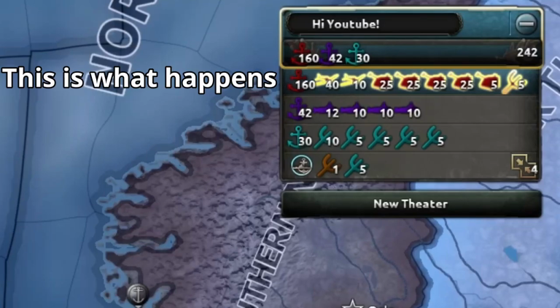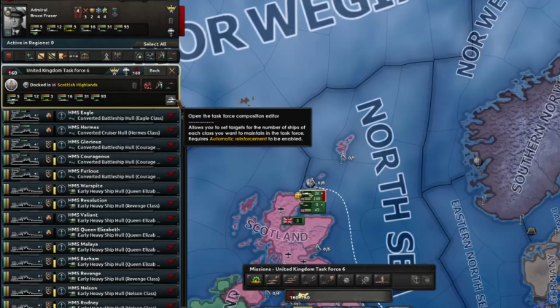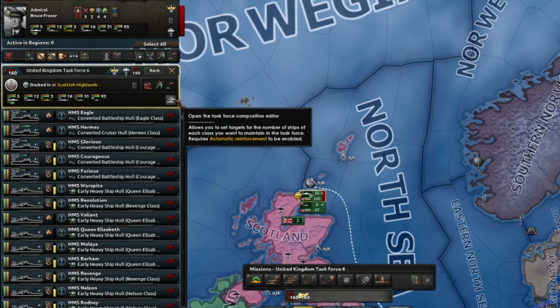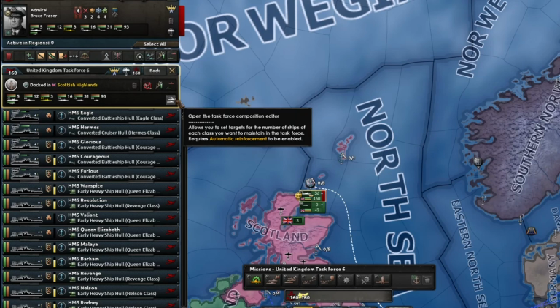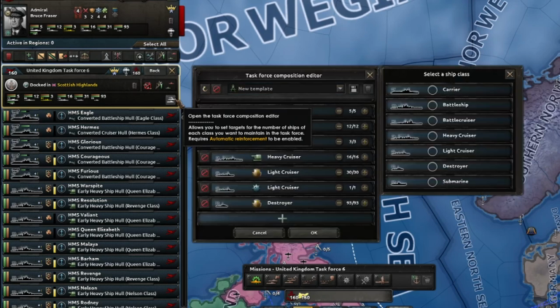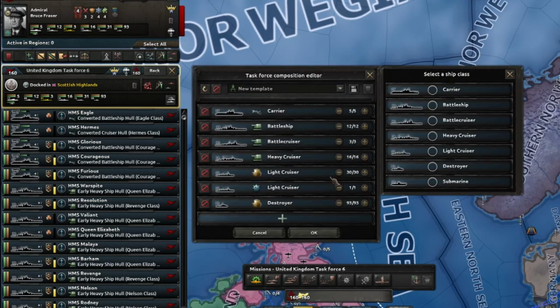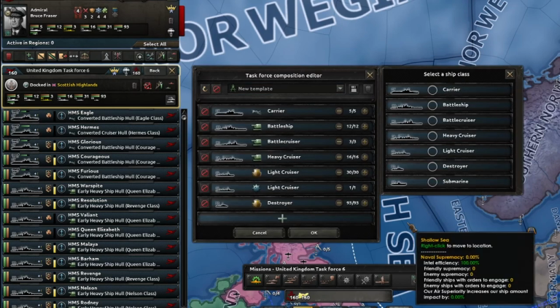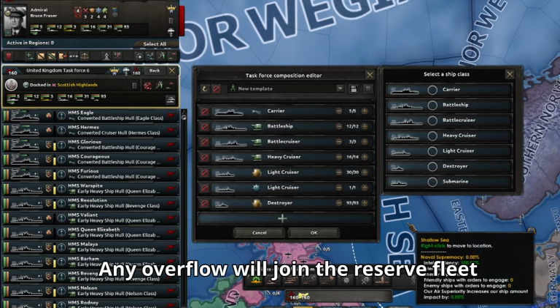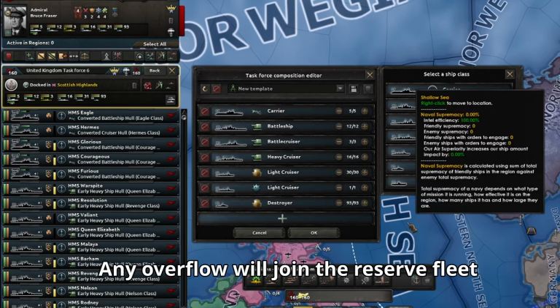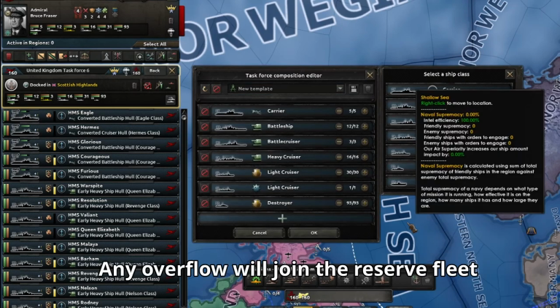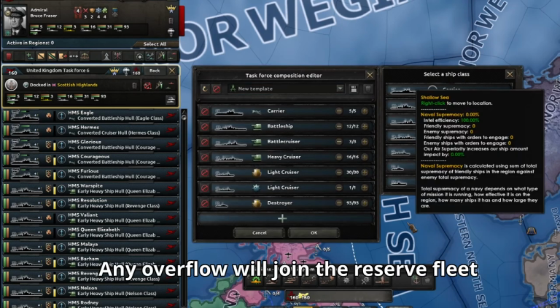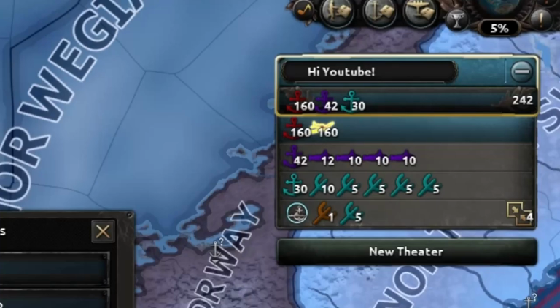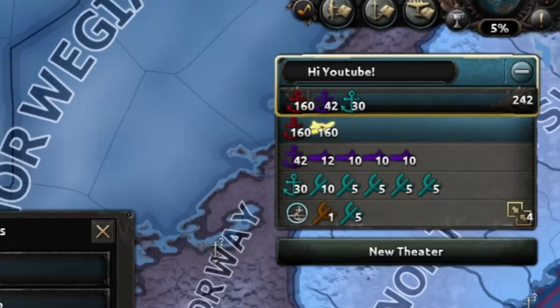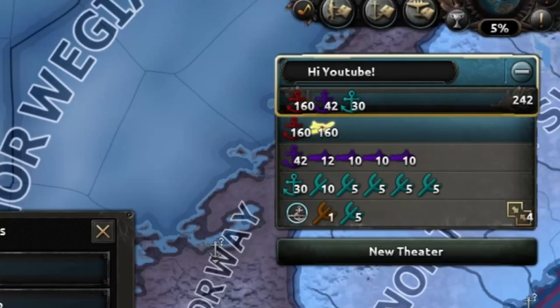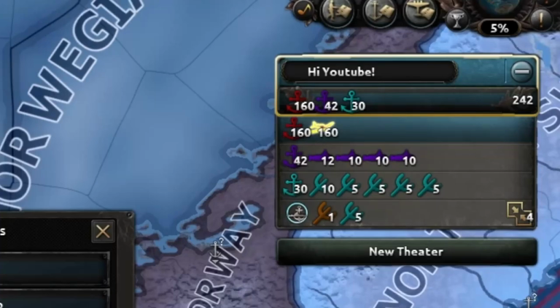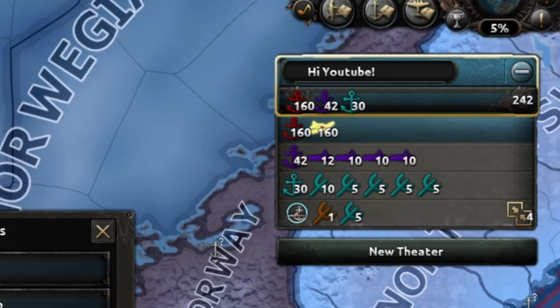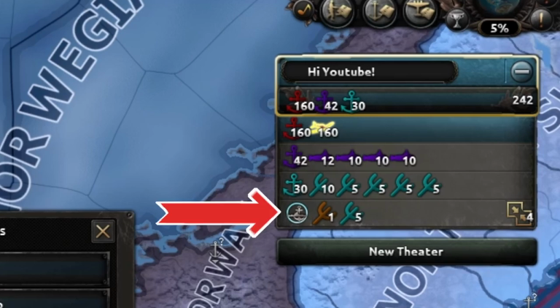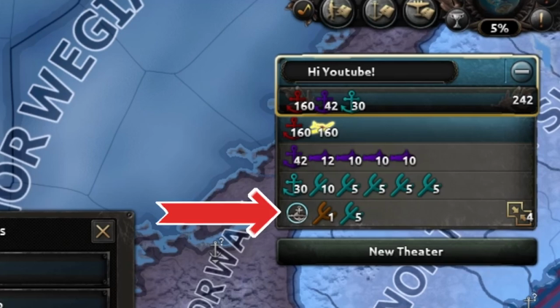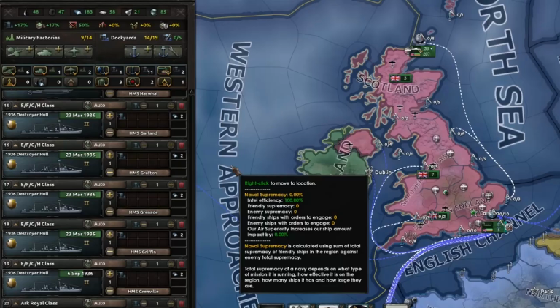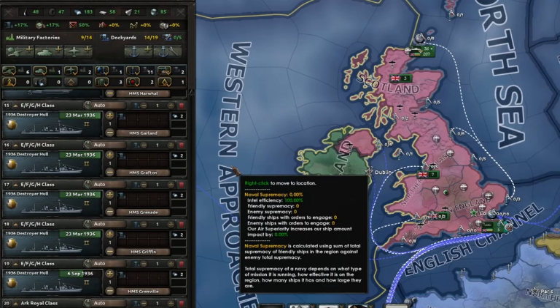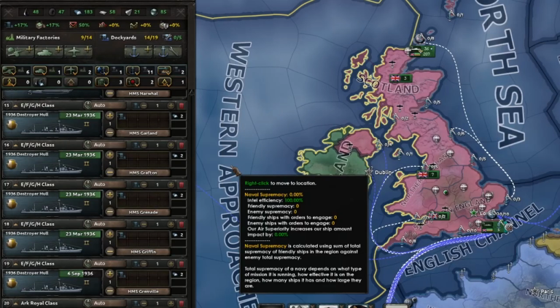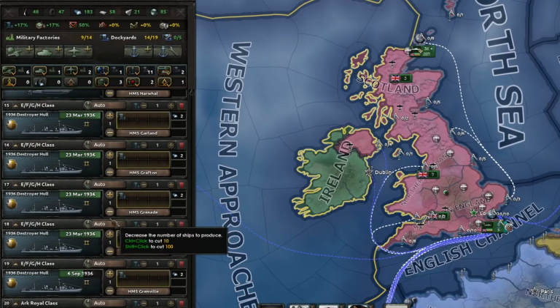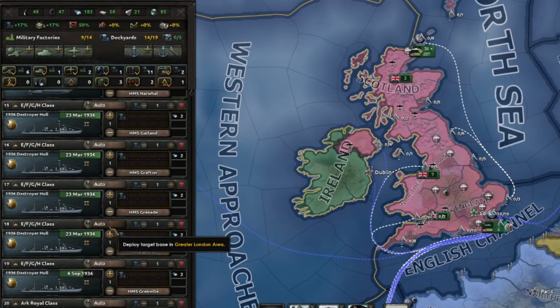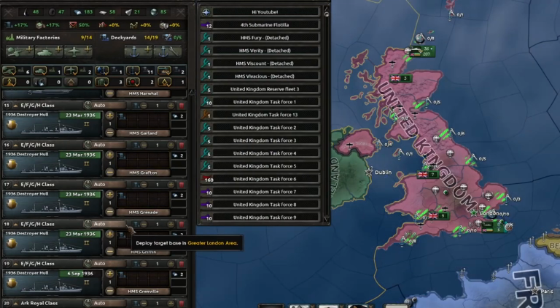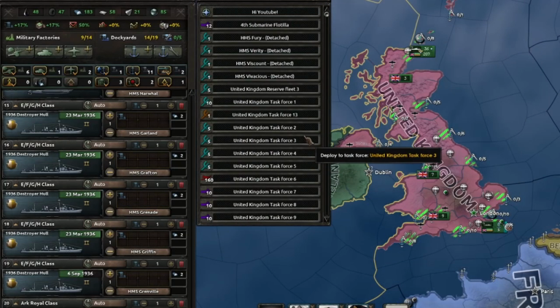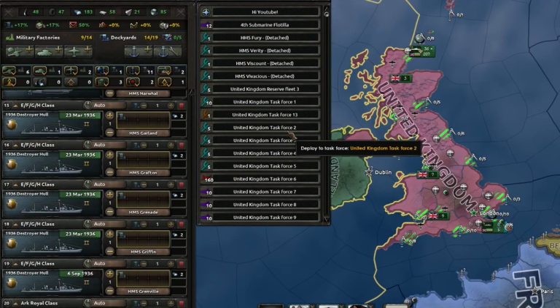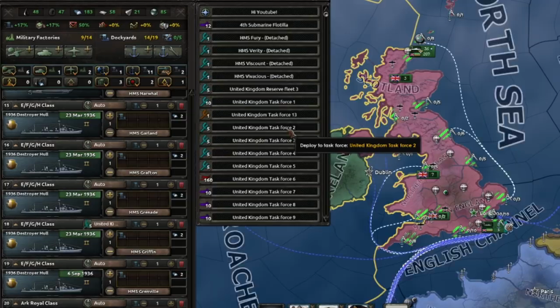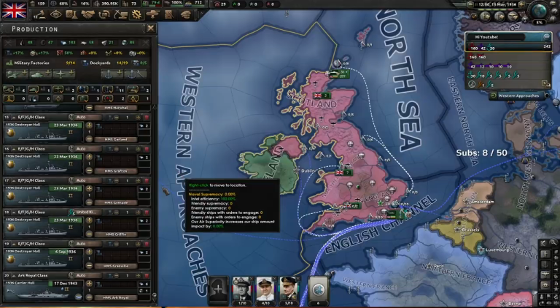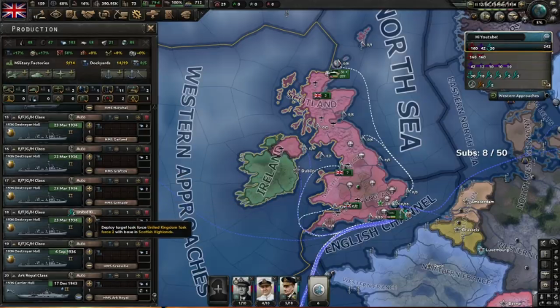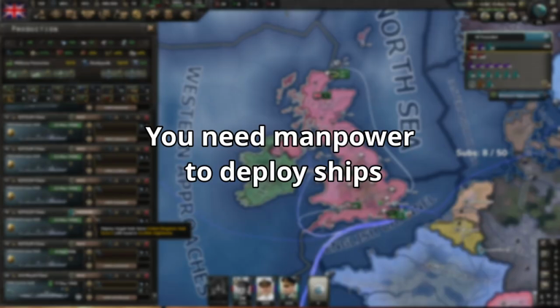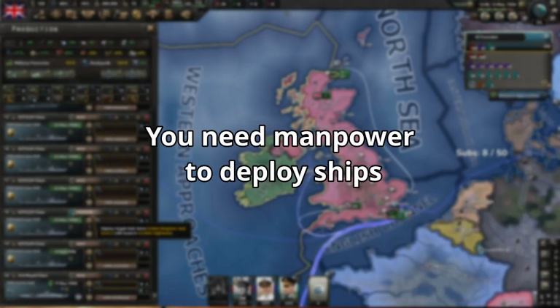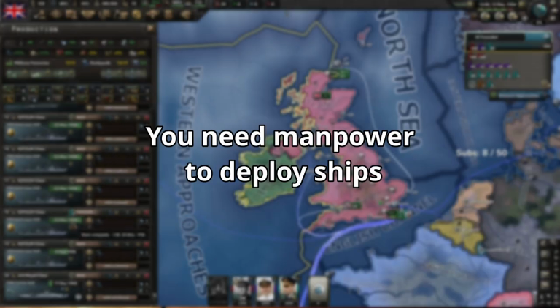The task force composition editor allows you to change the desired number of ships in the task force. By default, new ships will automatically join the reserve fleet unless otherwise set to join a specific task force. Also keep in mind that you will need manpower to deploy ships.